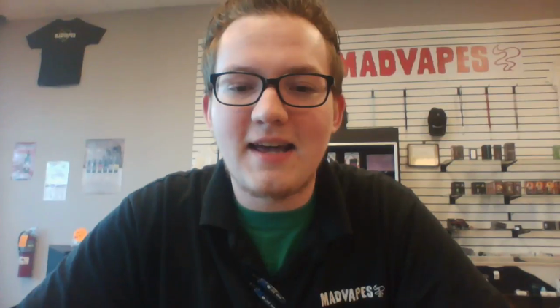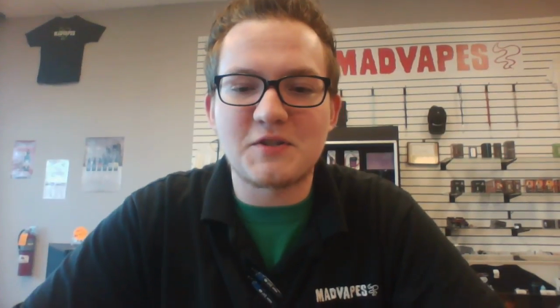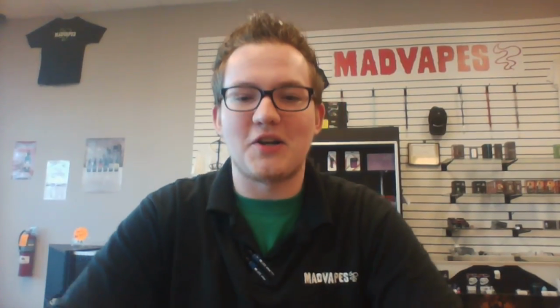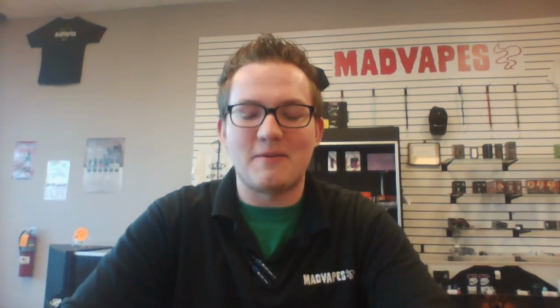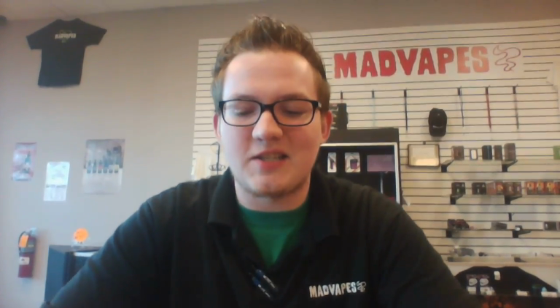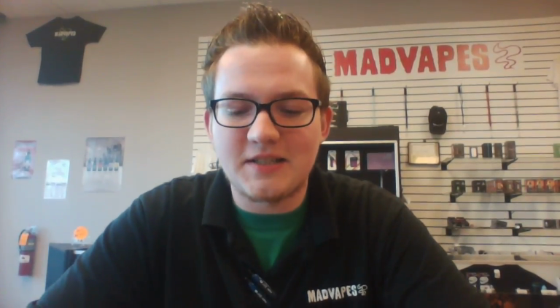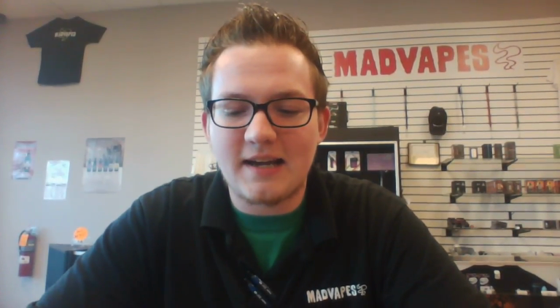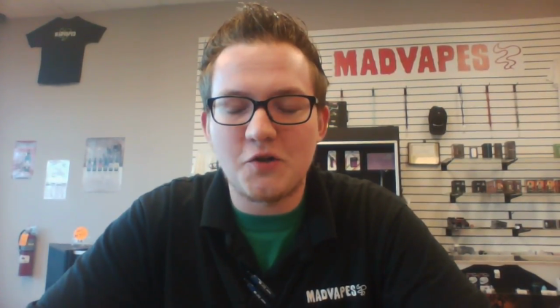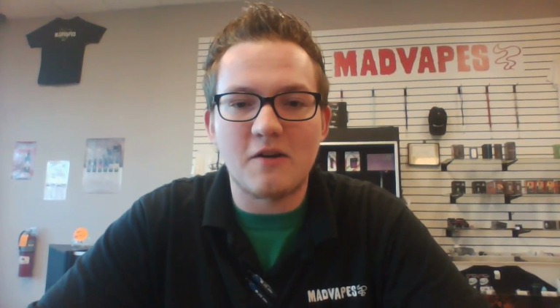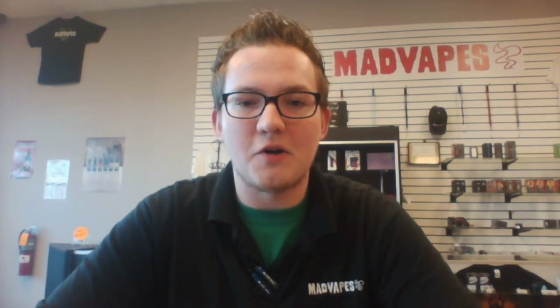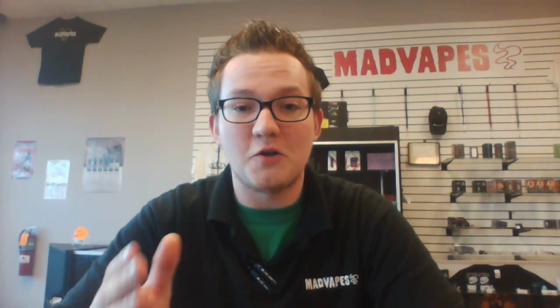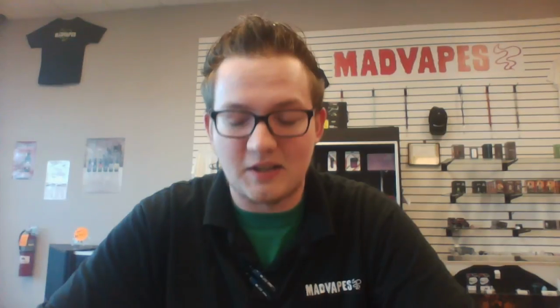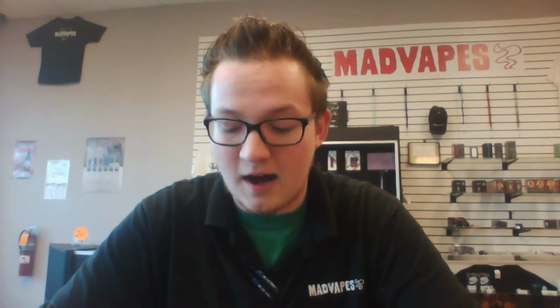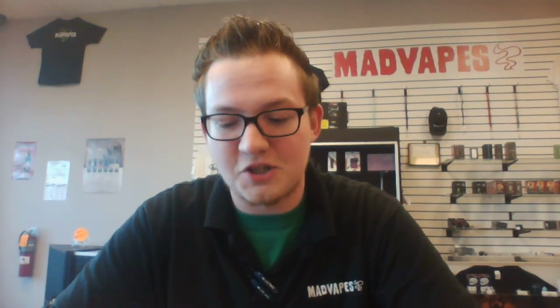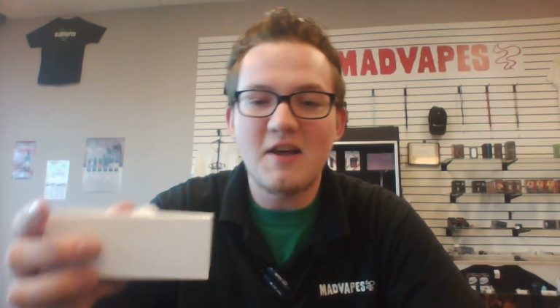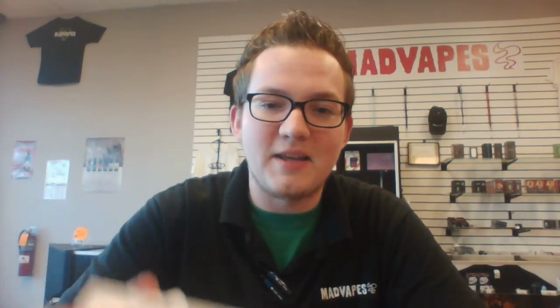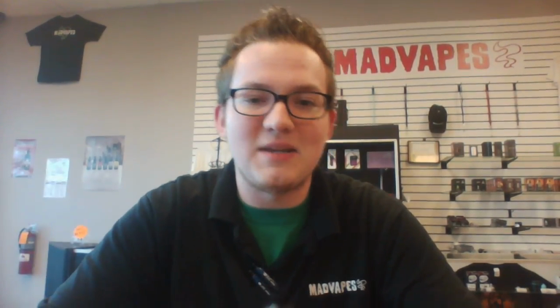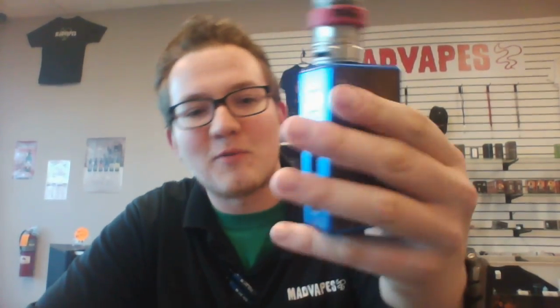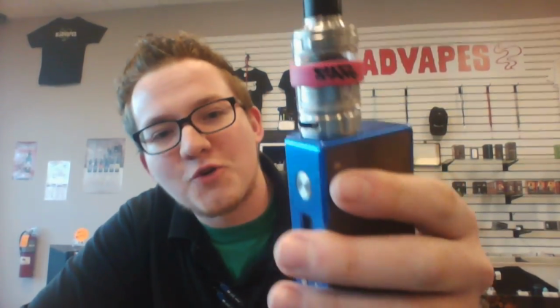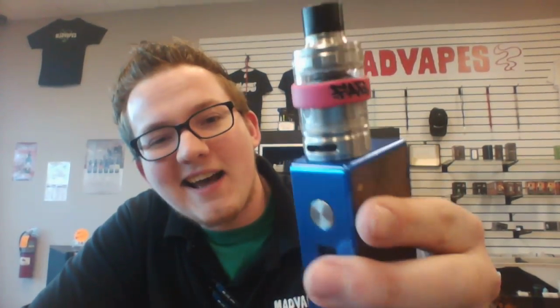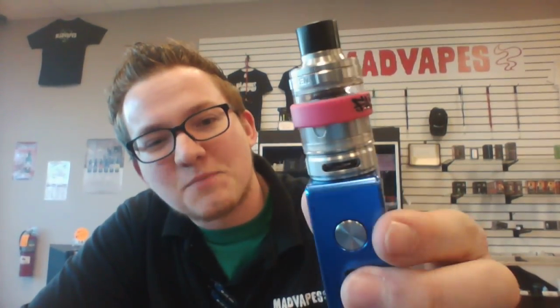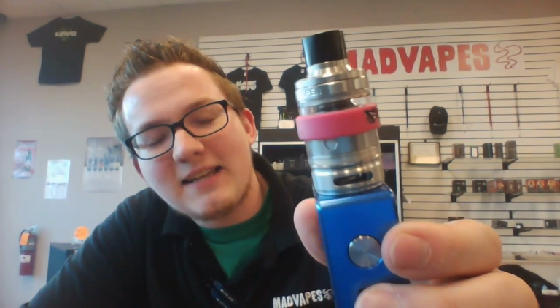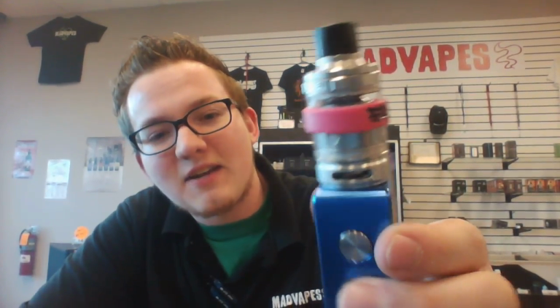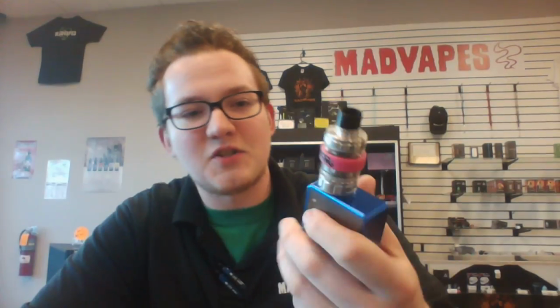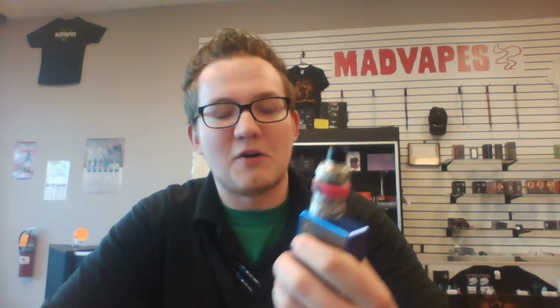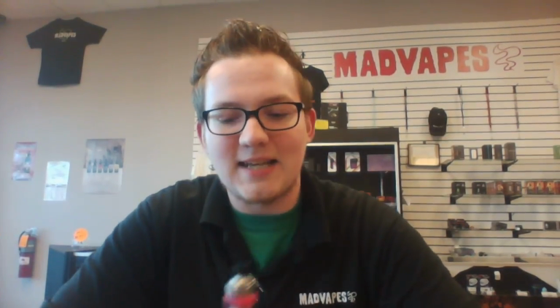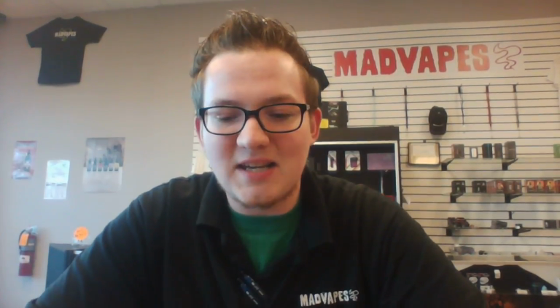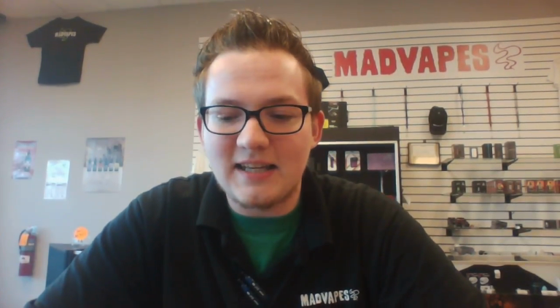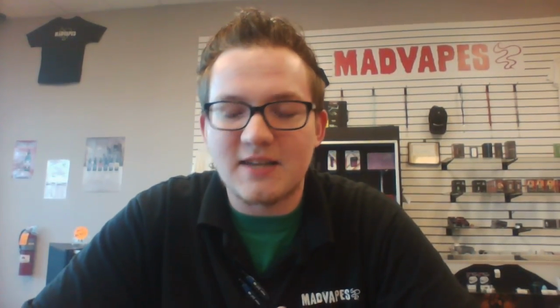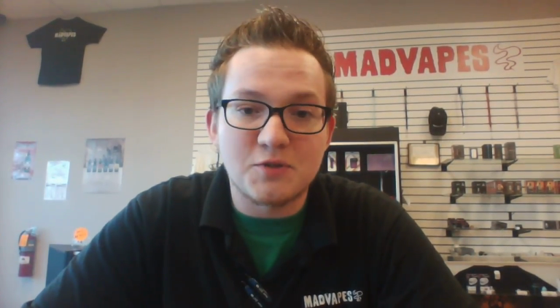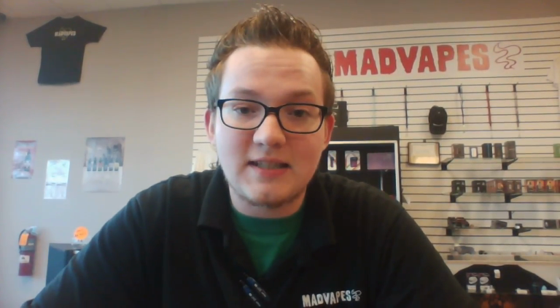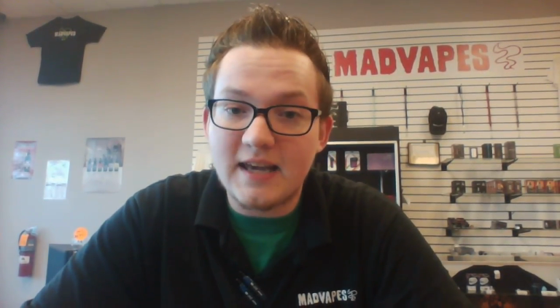What's going on, Cody from Matt Vapes Easley here, and today I've got a new video for you on a new product that's hot on the shelf. It is the Melo 300 by E-Leaf. Now this is a 300 watt tank — basically E-Leaf's answer to the Smok TFV-8.